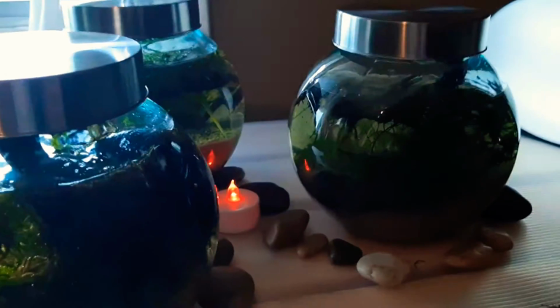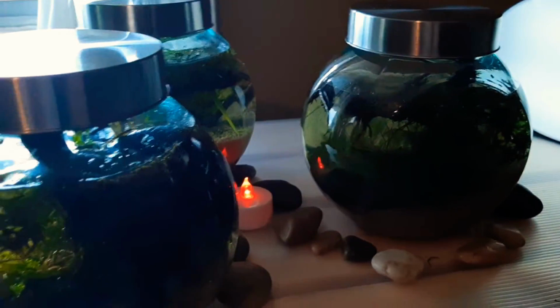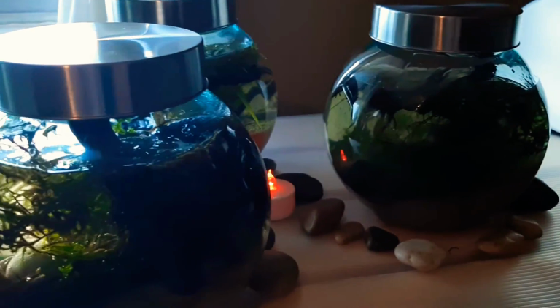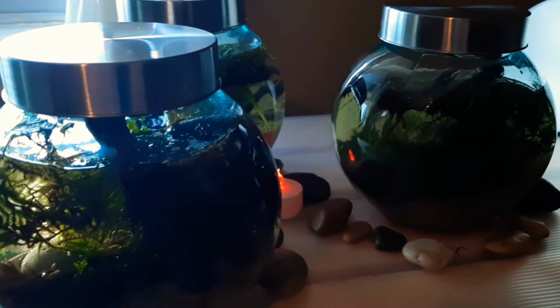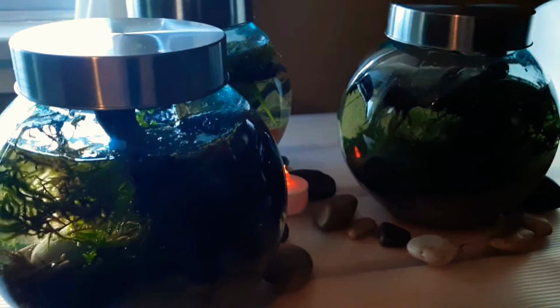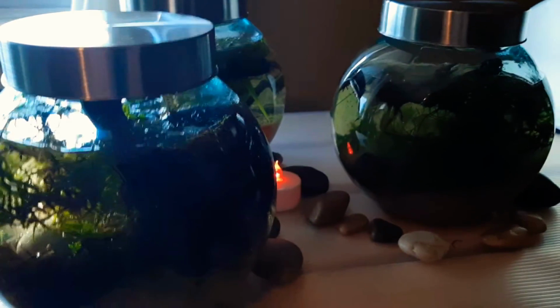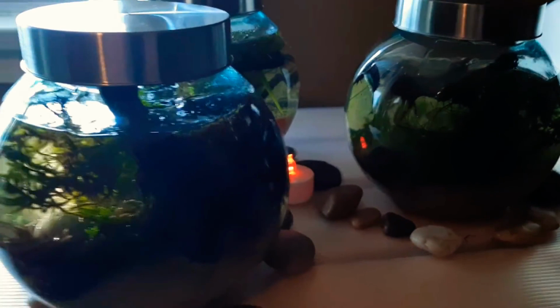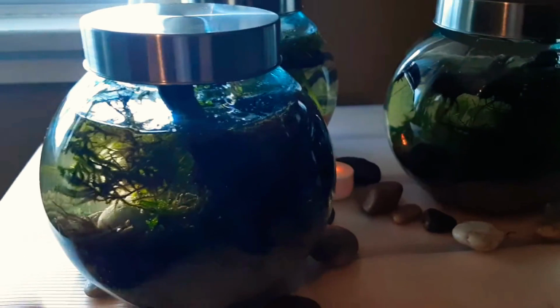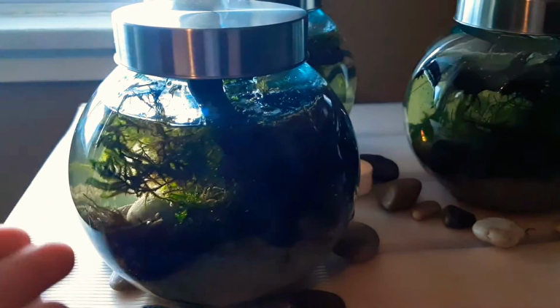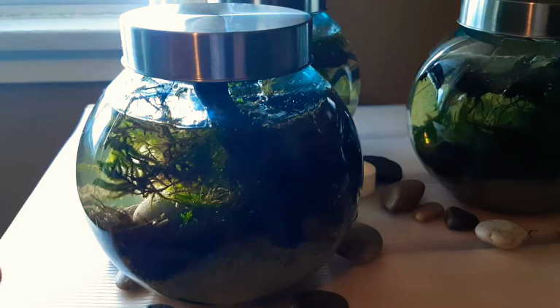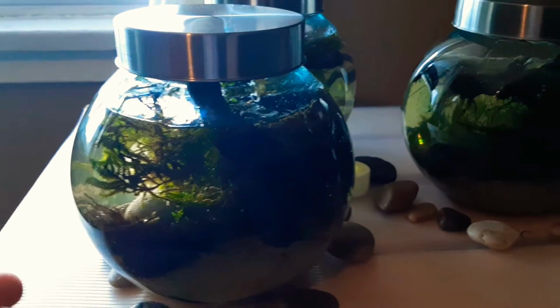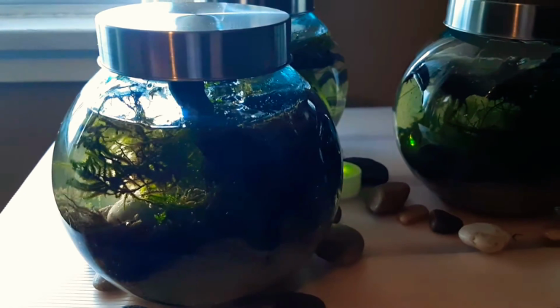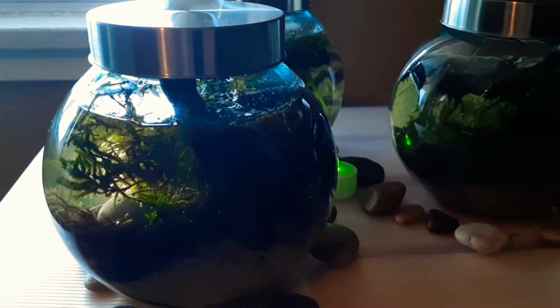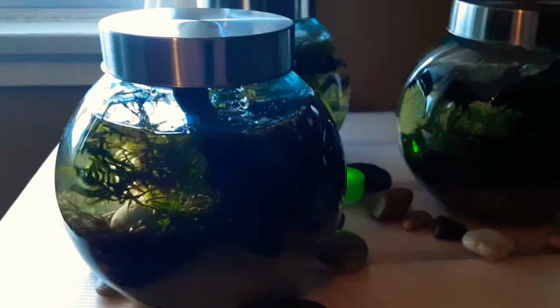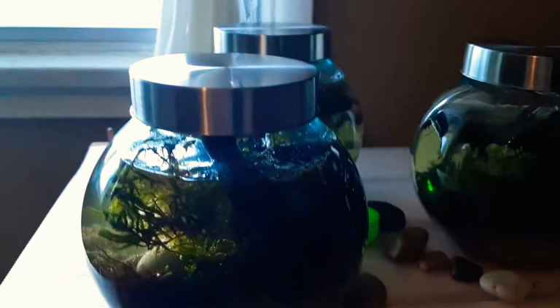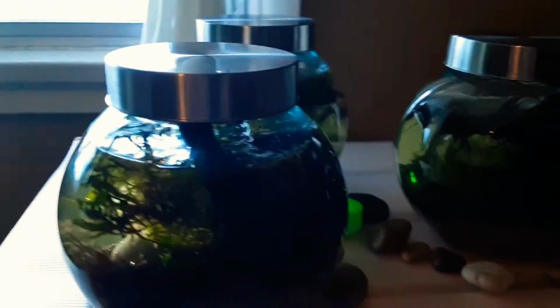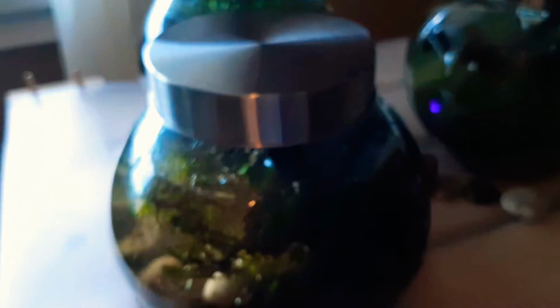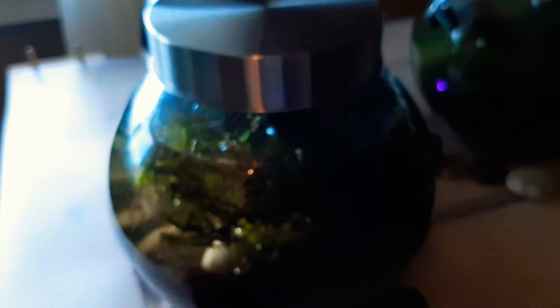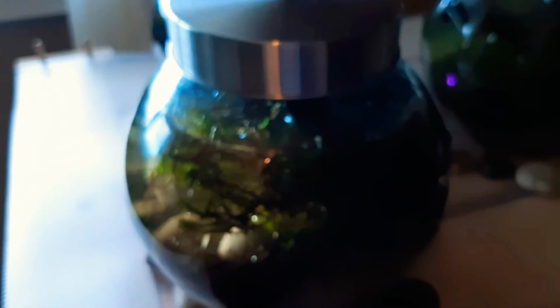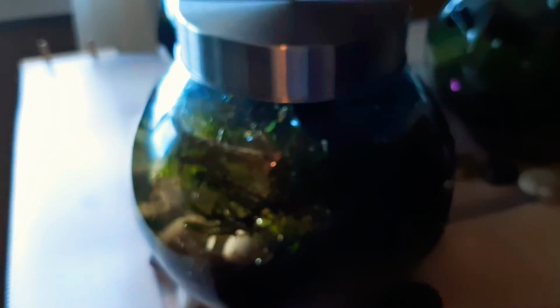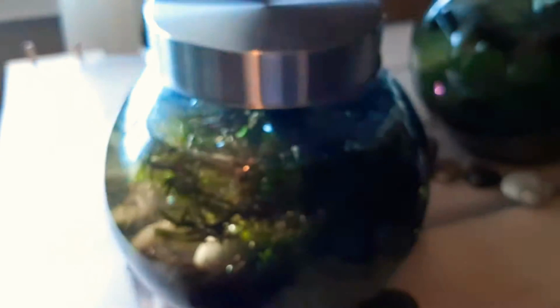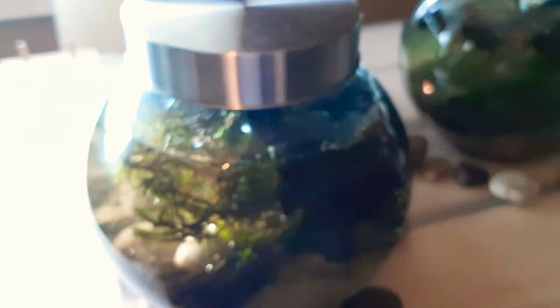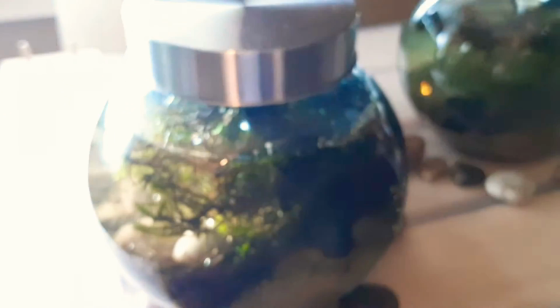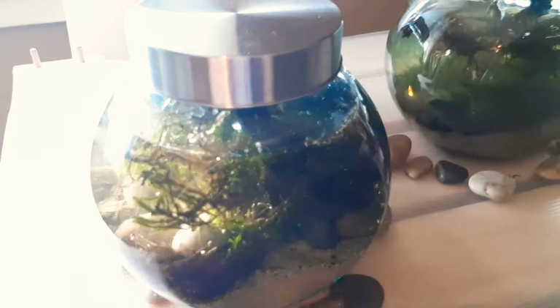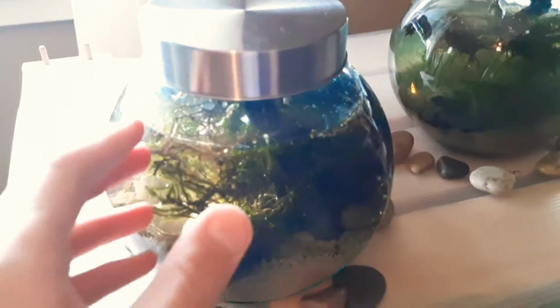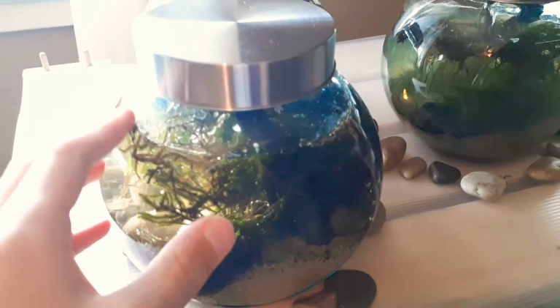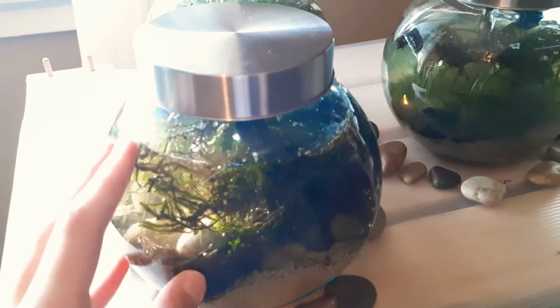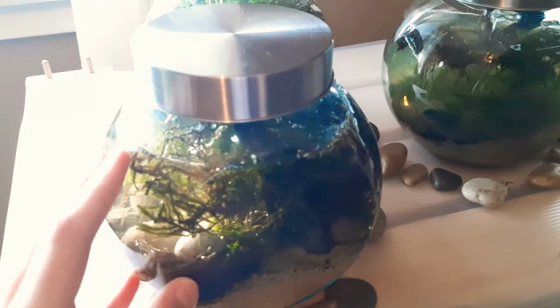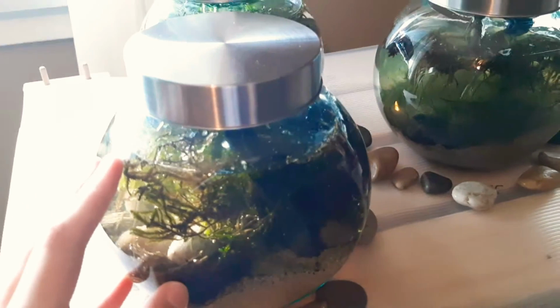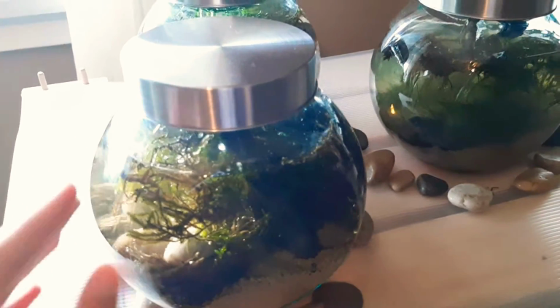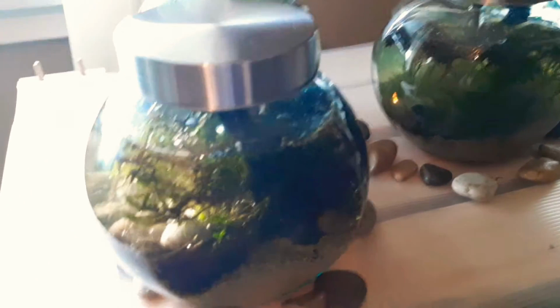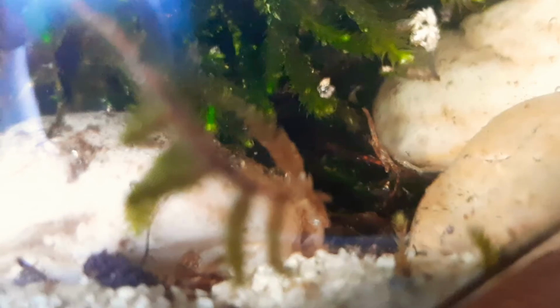I'm going to be showing you some clips of what's actually going on inside of them, and we're going to look at that right now. Let's see what's happening inside of this jar right now.